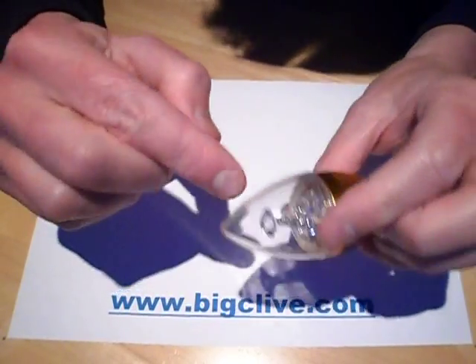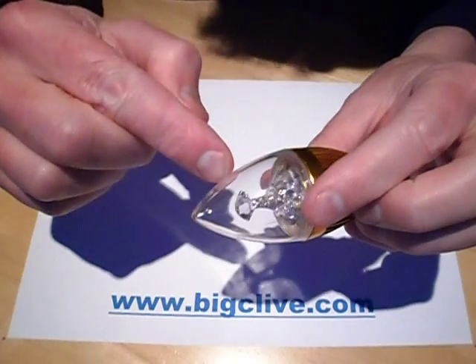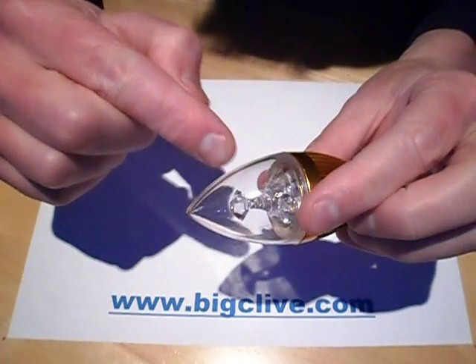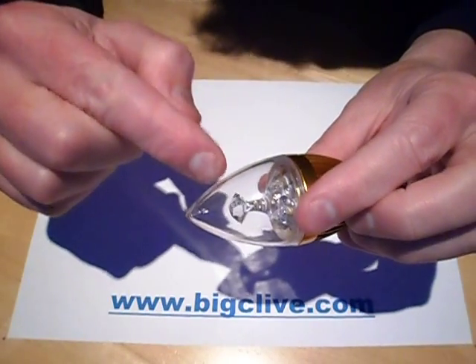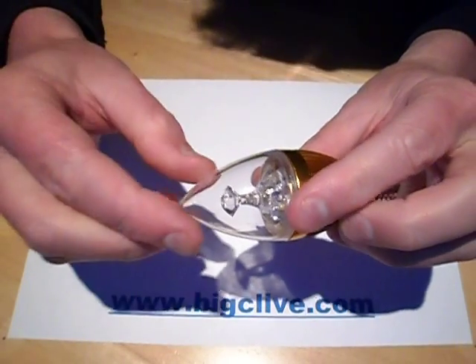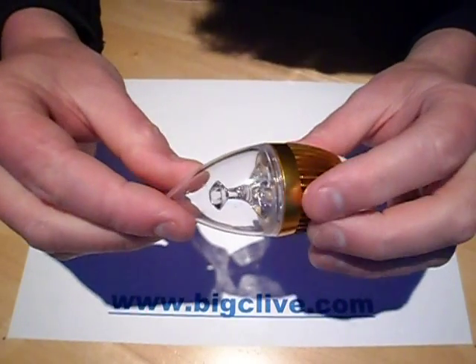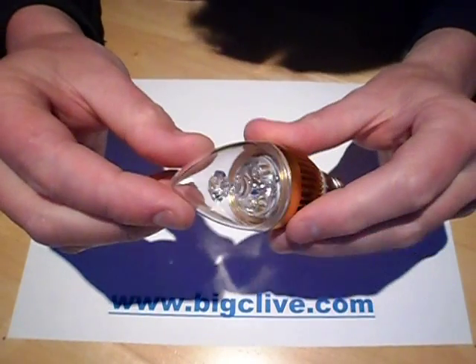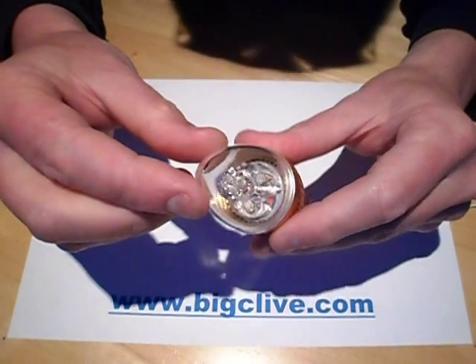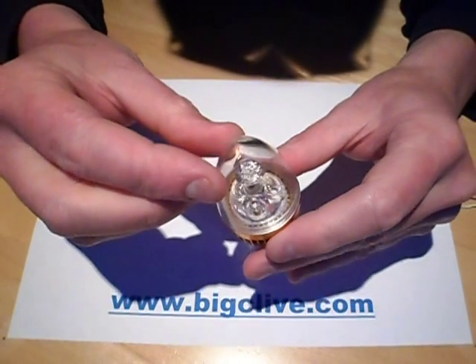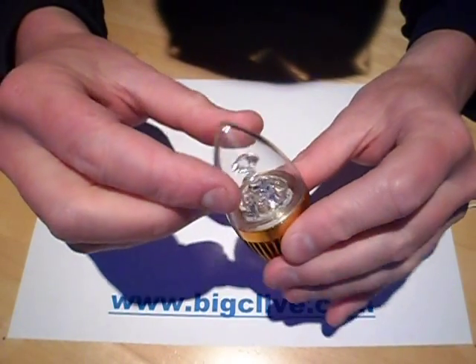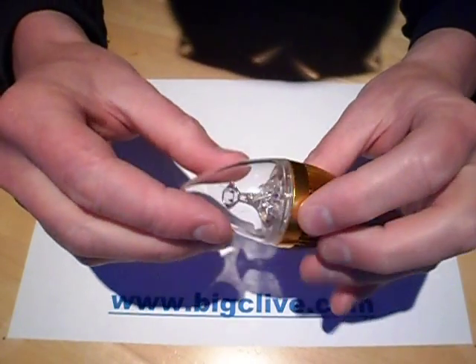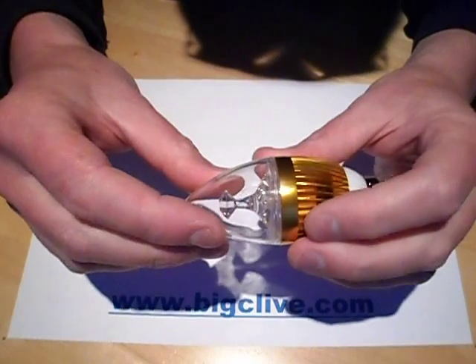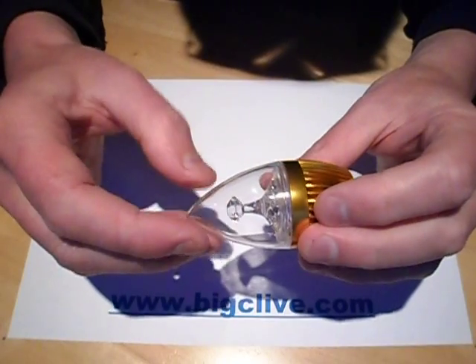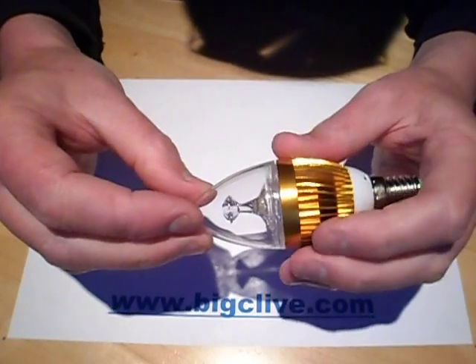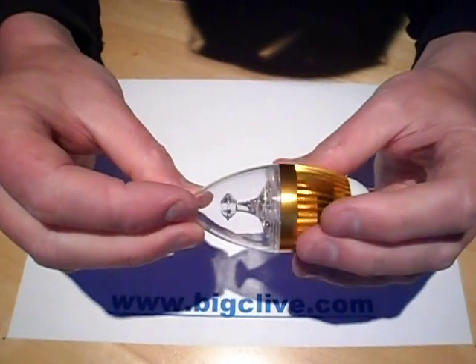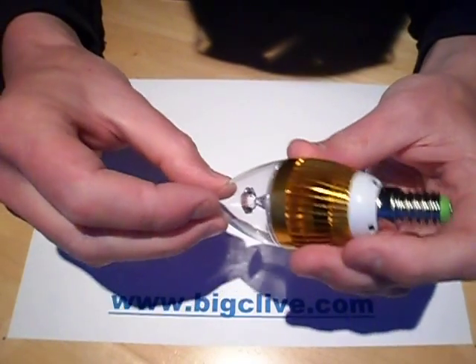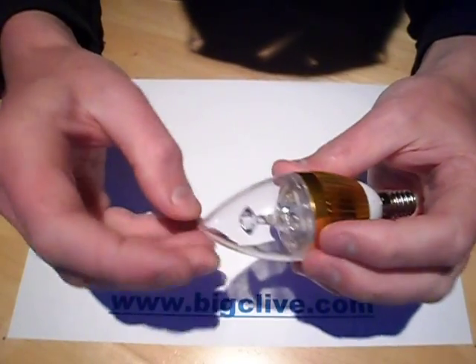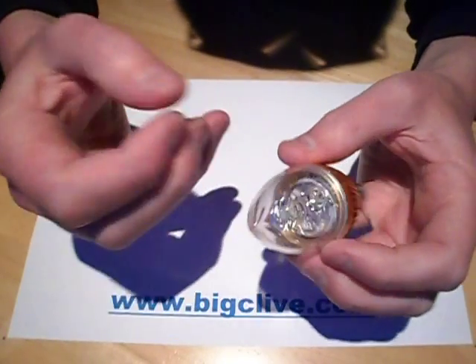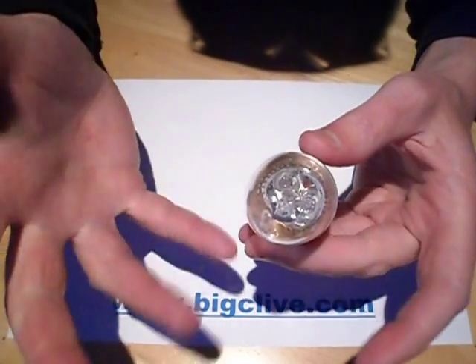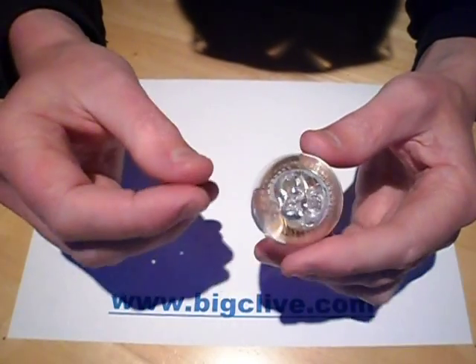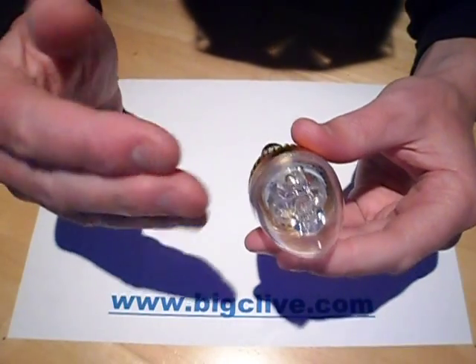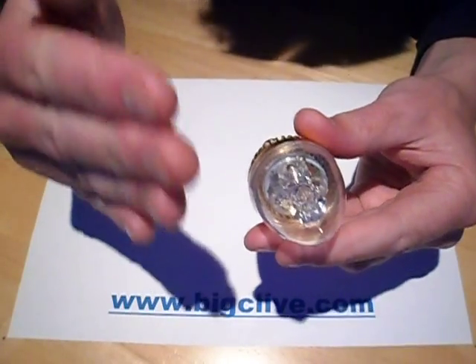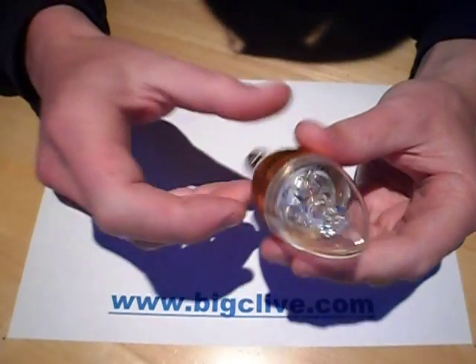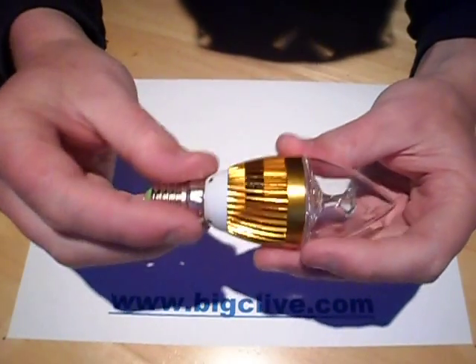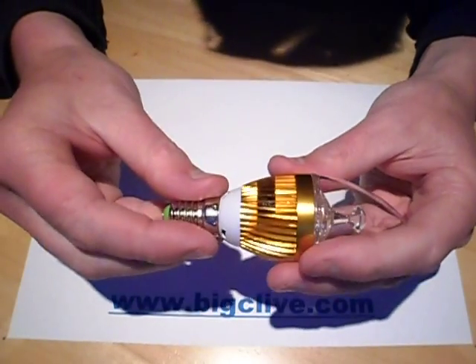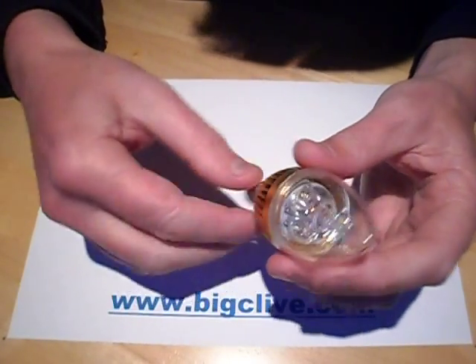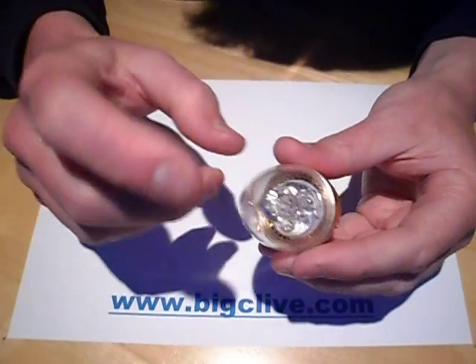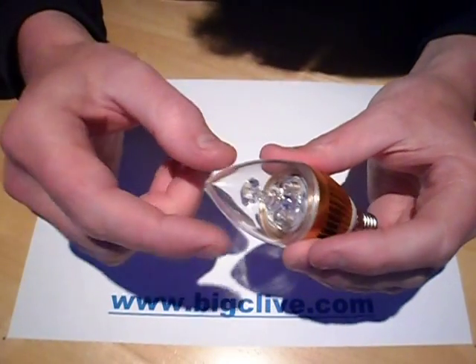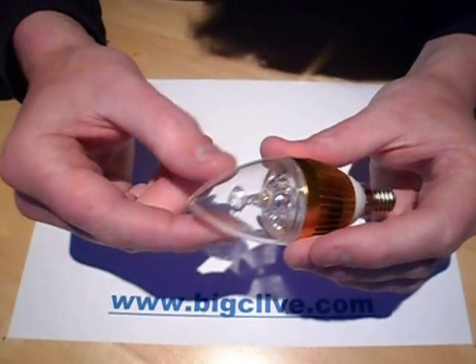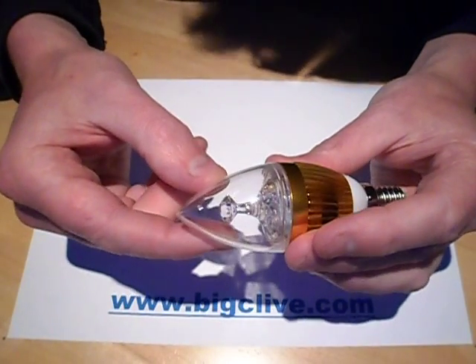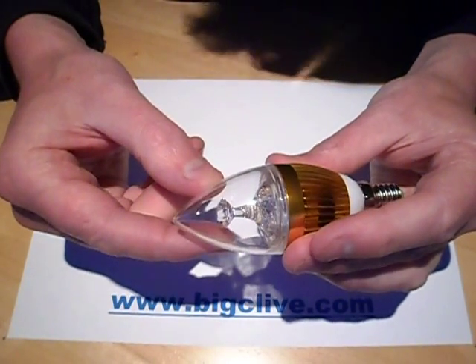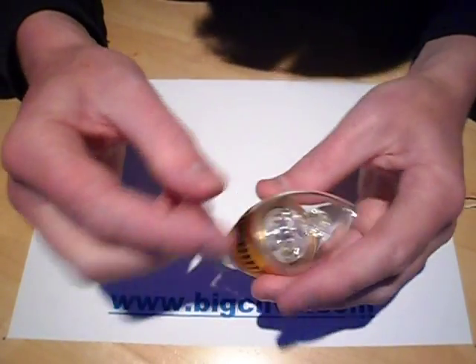It's got a nice little diamond reflector in here — well, it's a light guide really, just to give the wider beam angle and the sharp point of light you'd expect from a candle lamp. But it's nice they've made it diamond shaped inside.